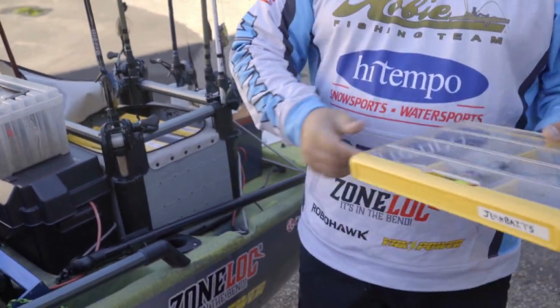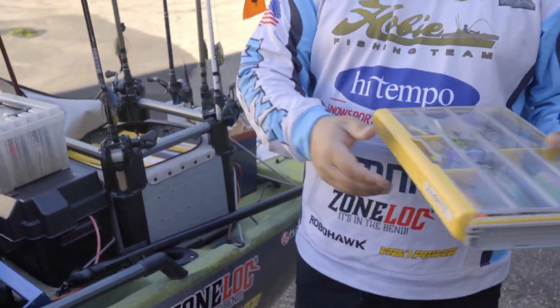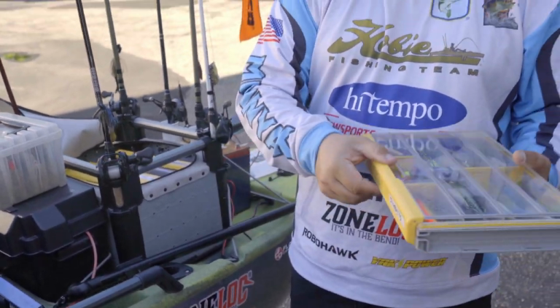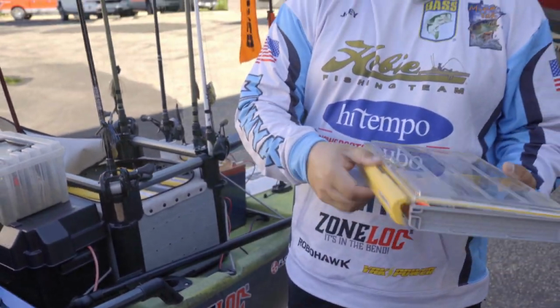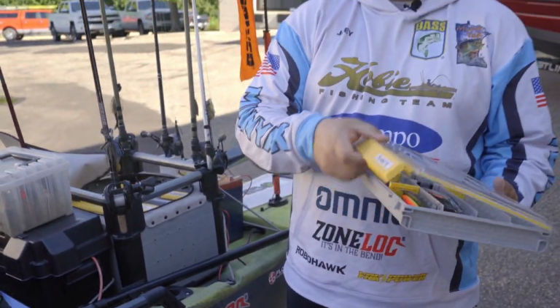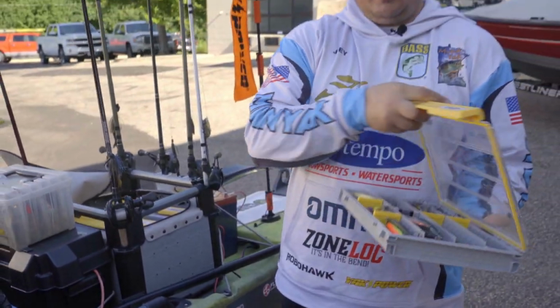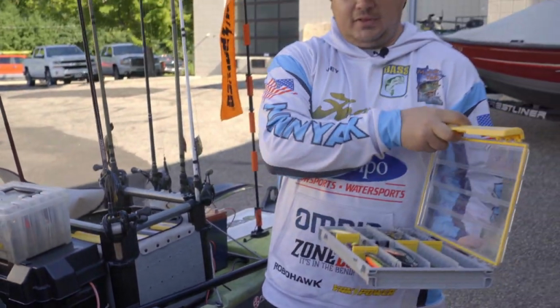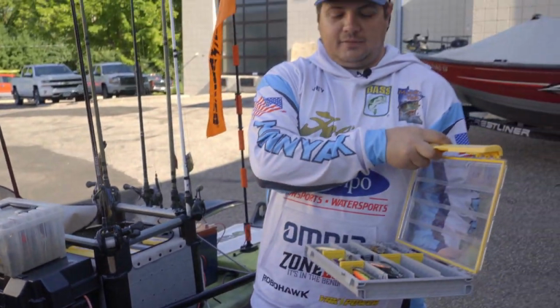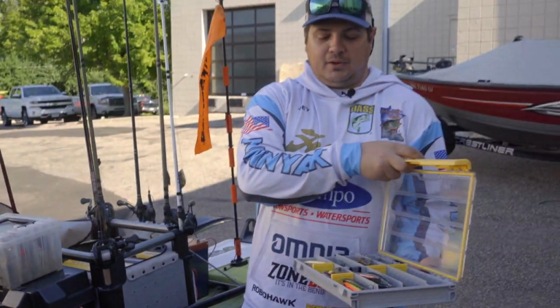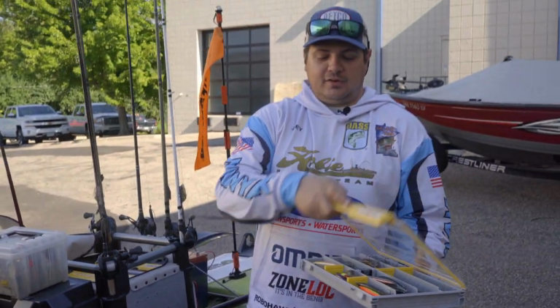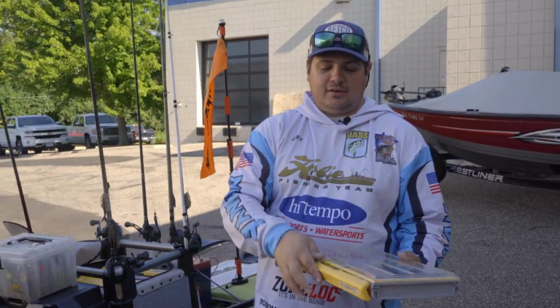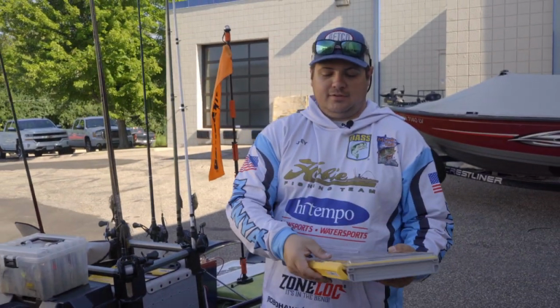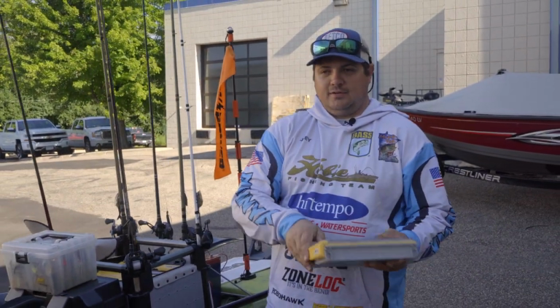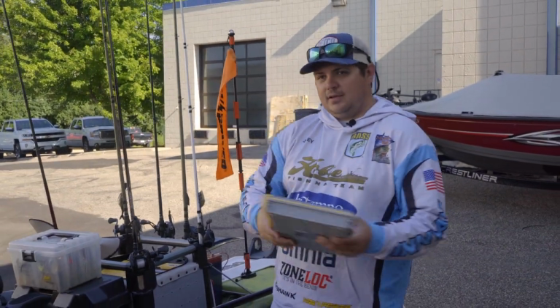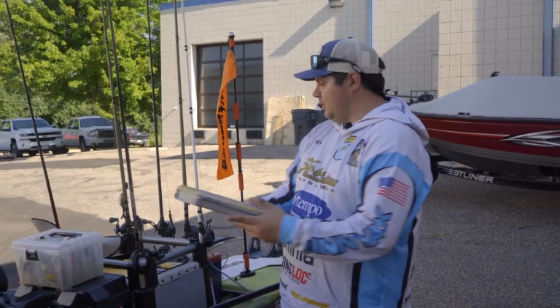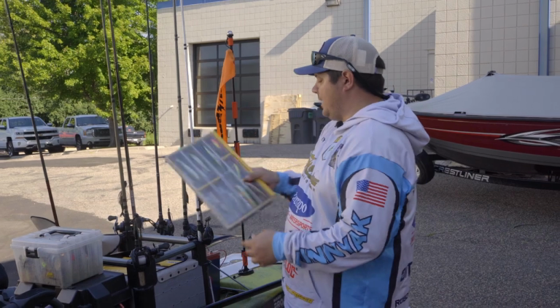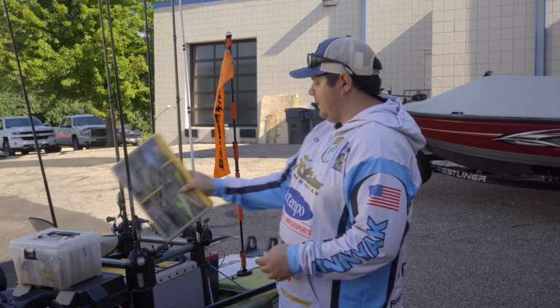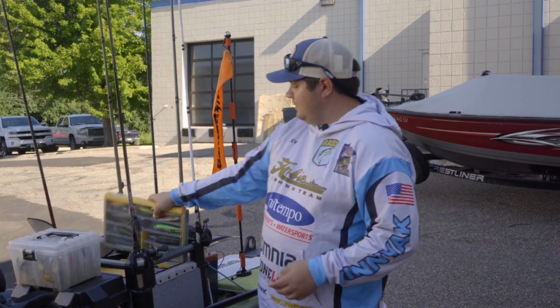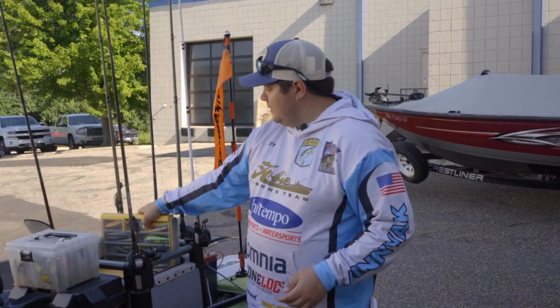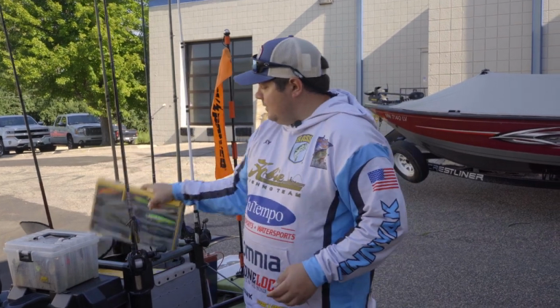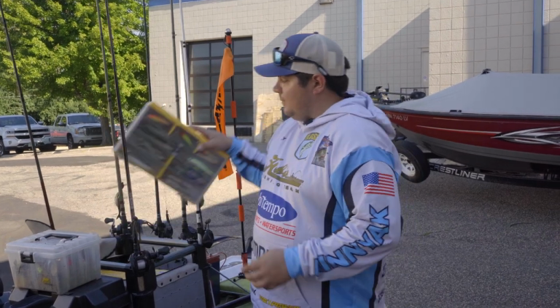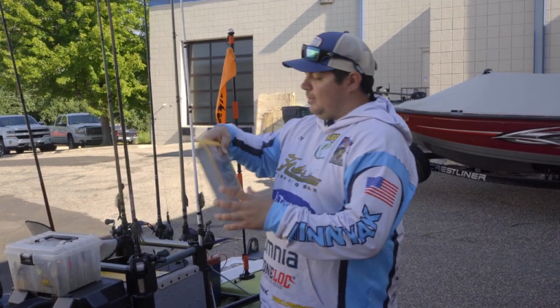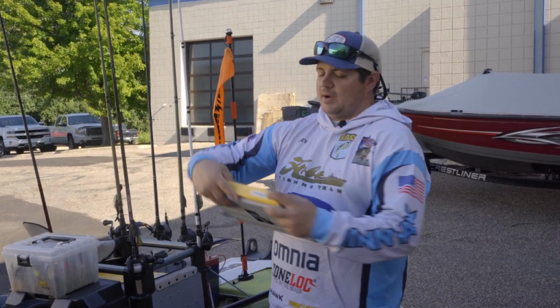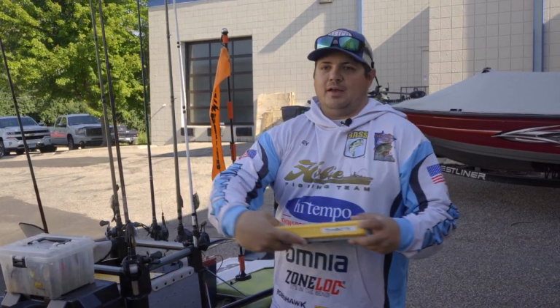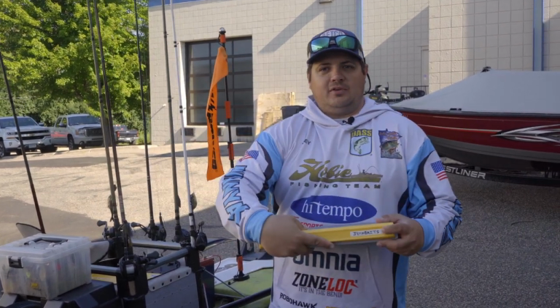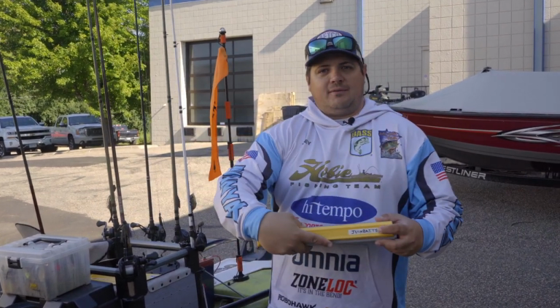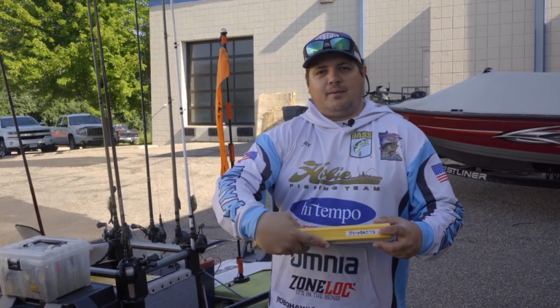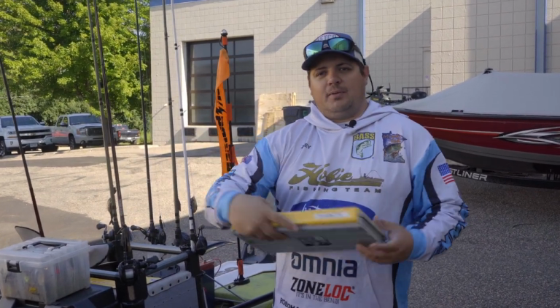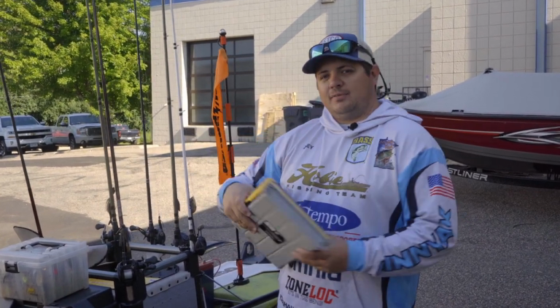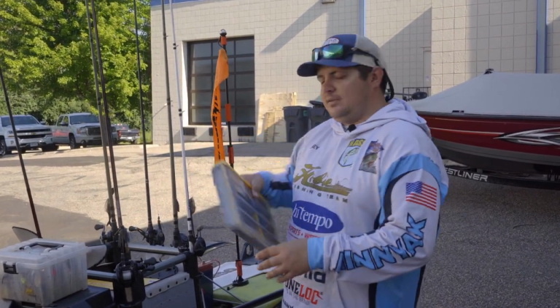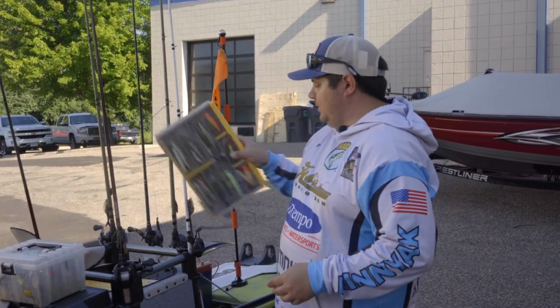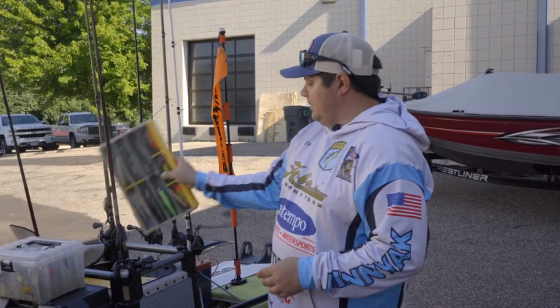These easy access containers definitely make life in a kayak so much easier — being able to just easily grab, lift, pick what you need, and put it back in. Being able to write down what you have on top of your box makes it really easy.